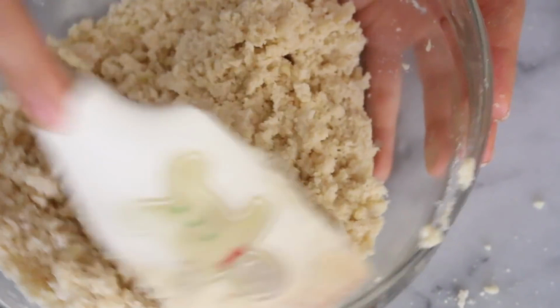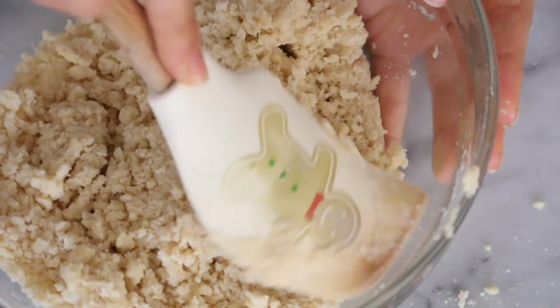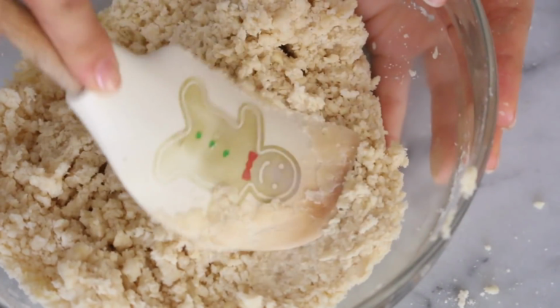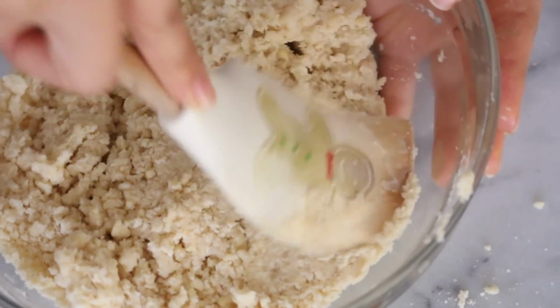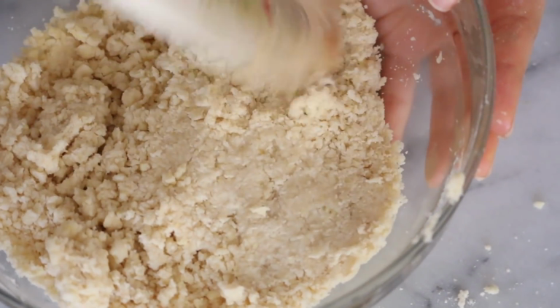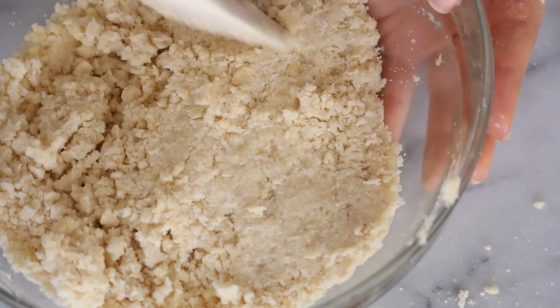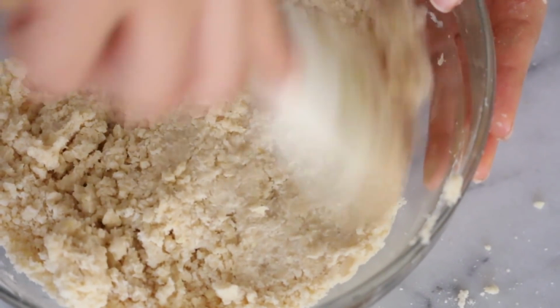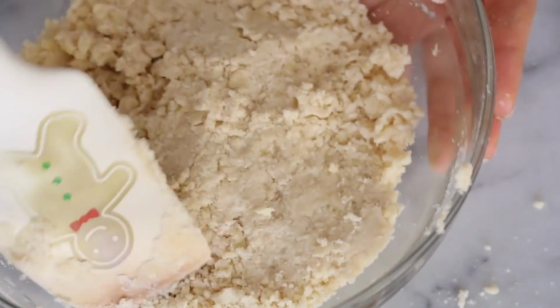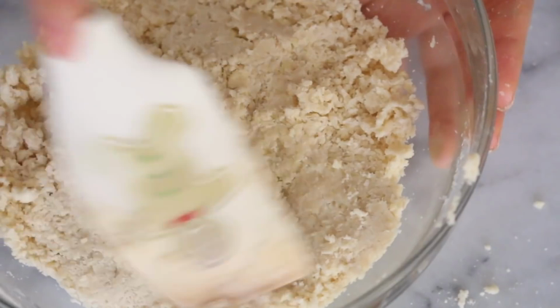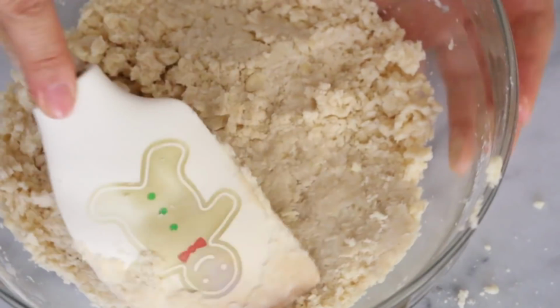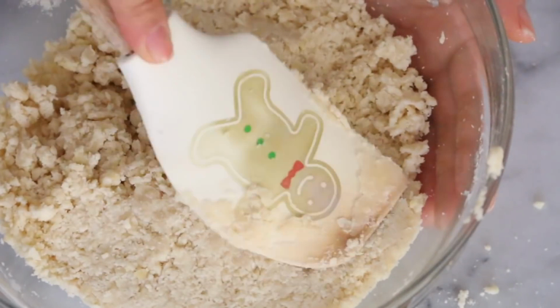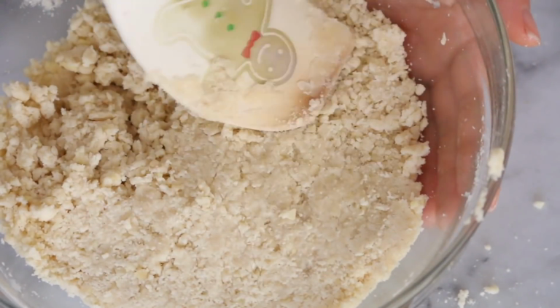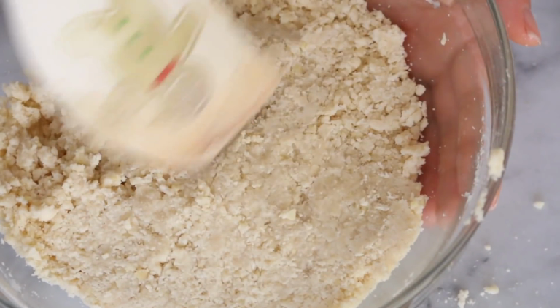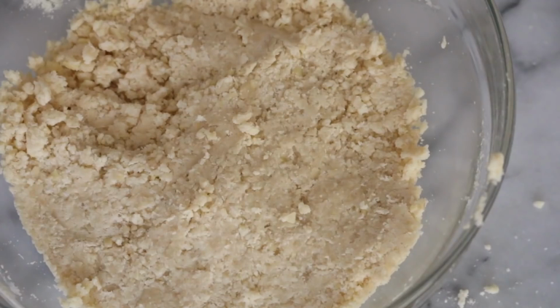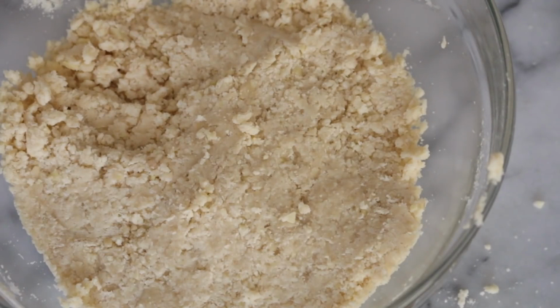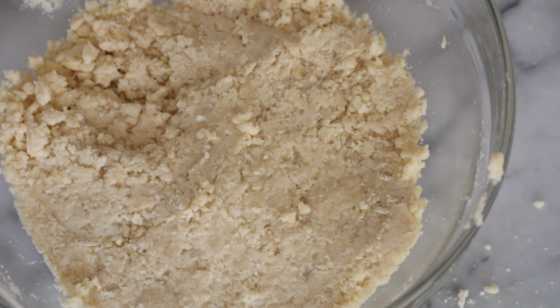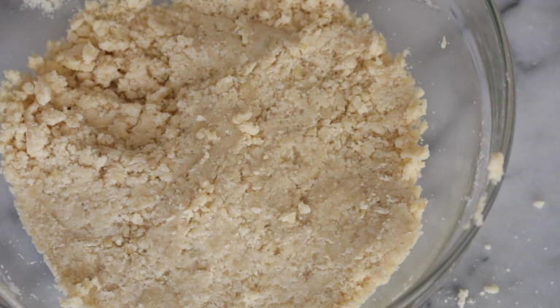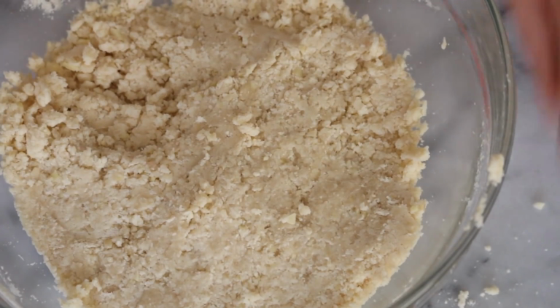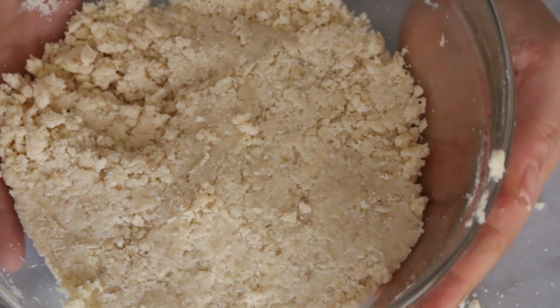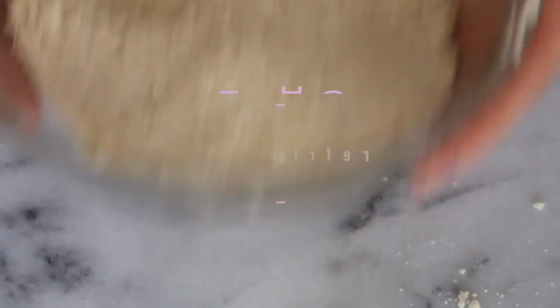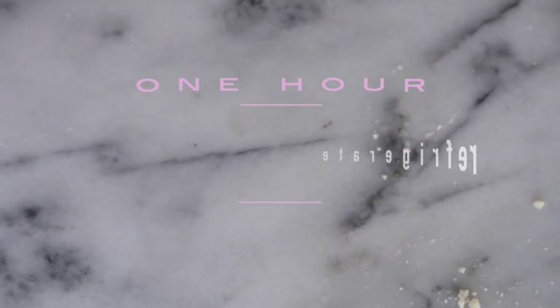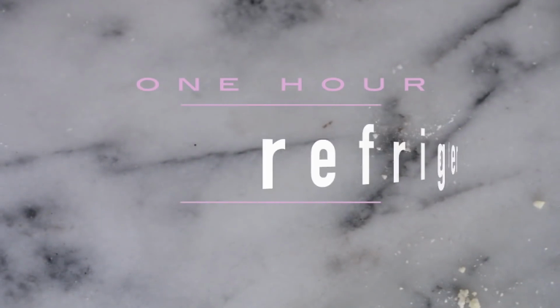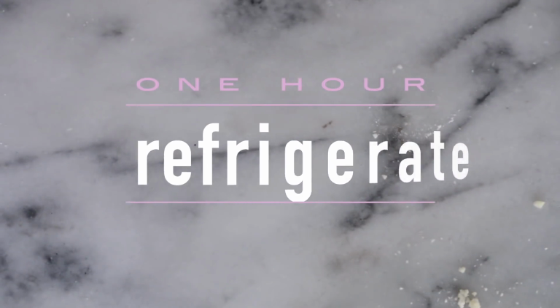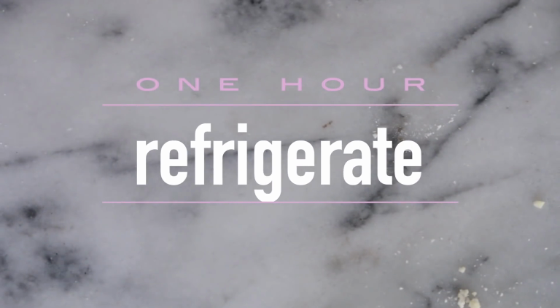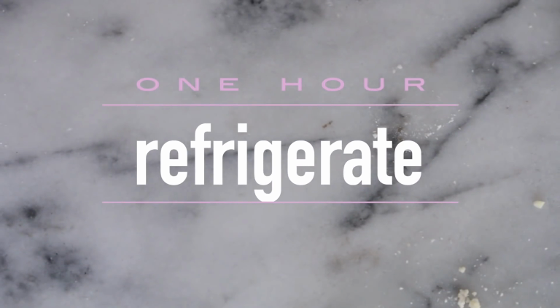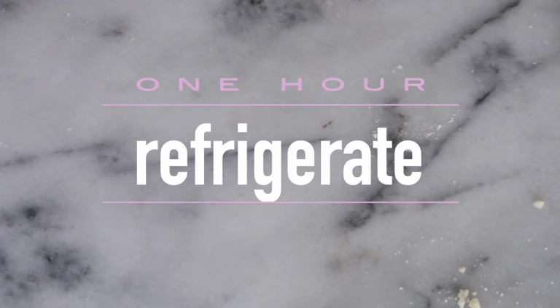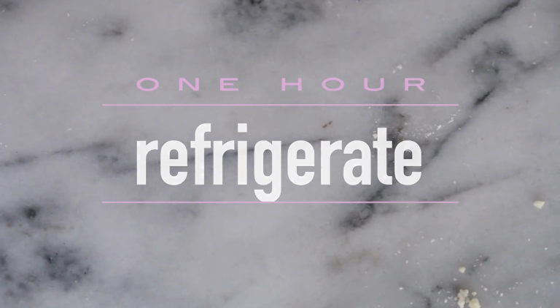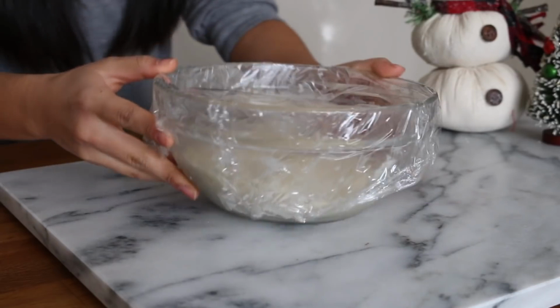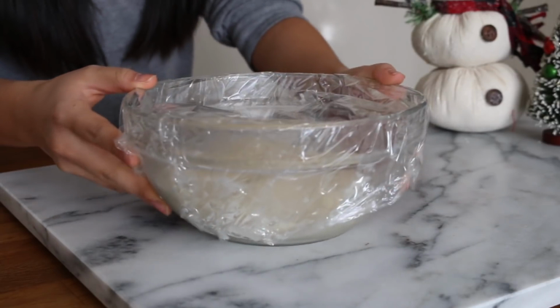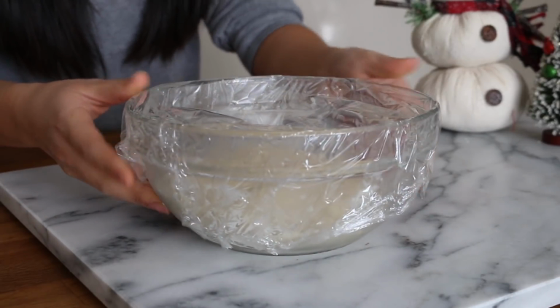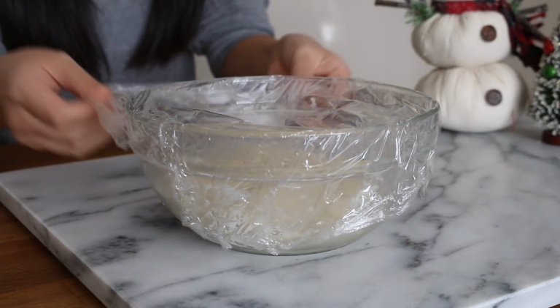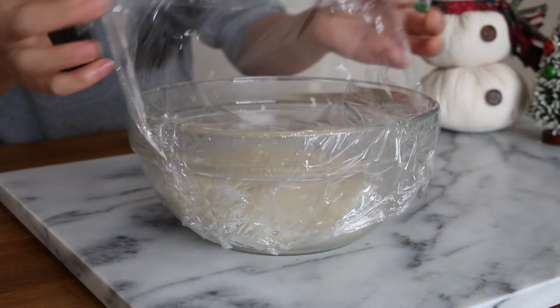Once the dough starts to come together, you are ready to put it in the fridge. Wrap it in some plastic wrap and let it chill for about an hour.